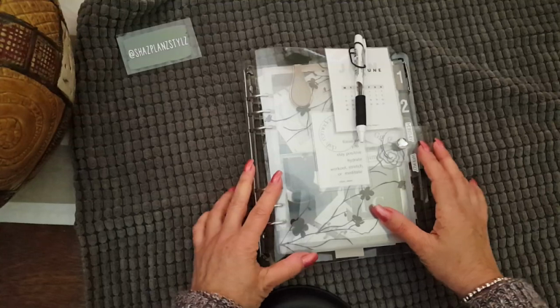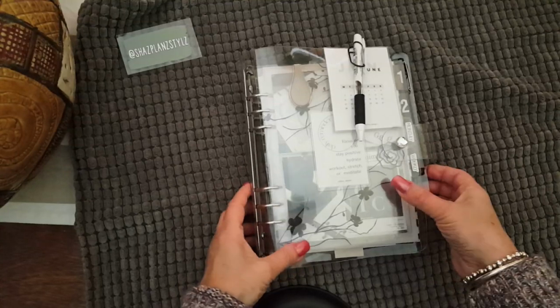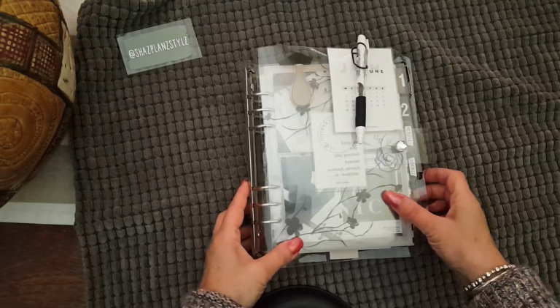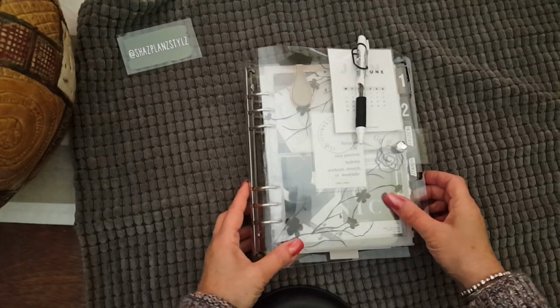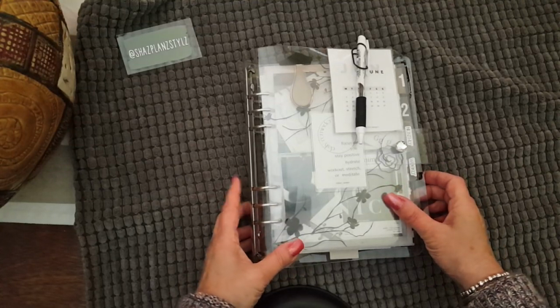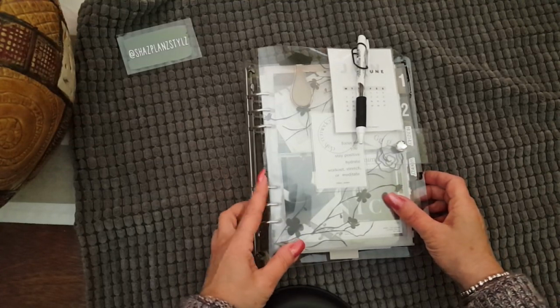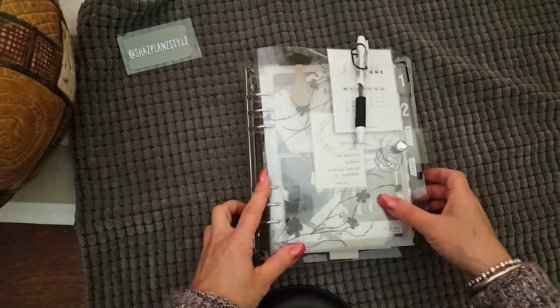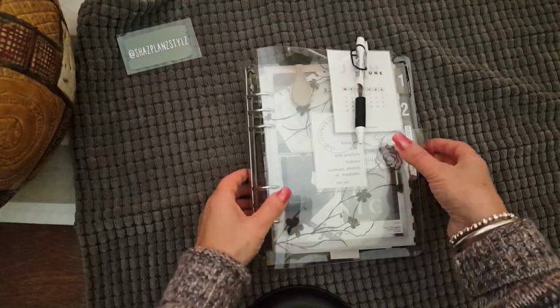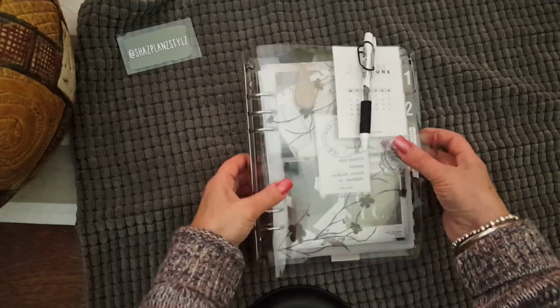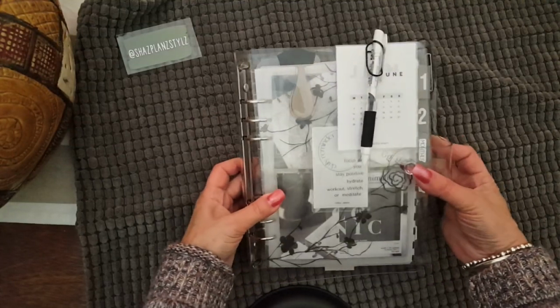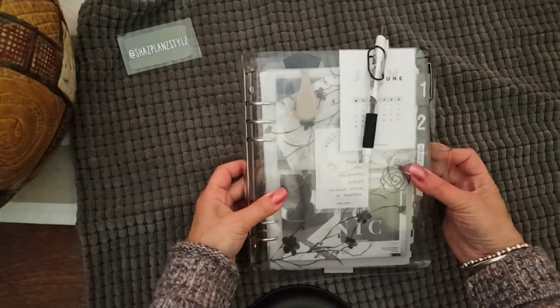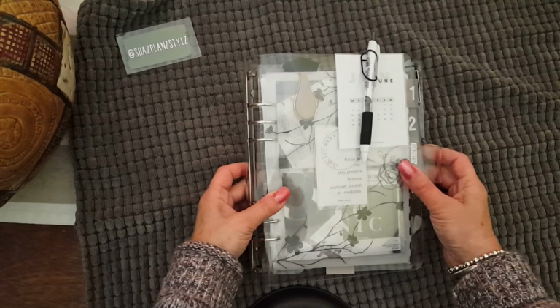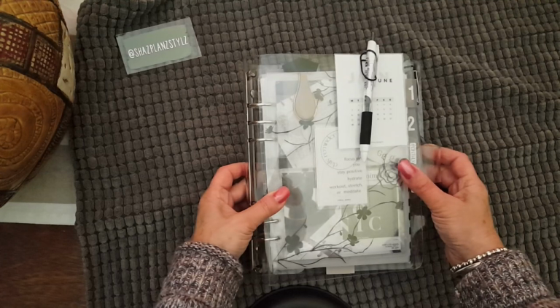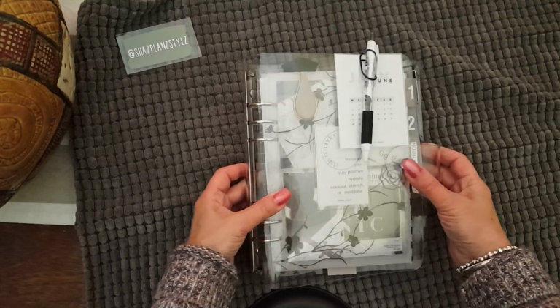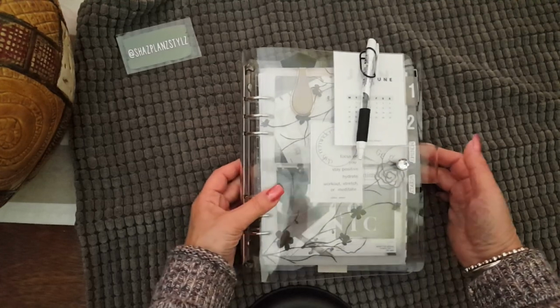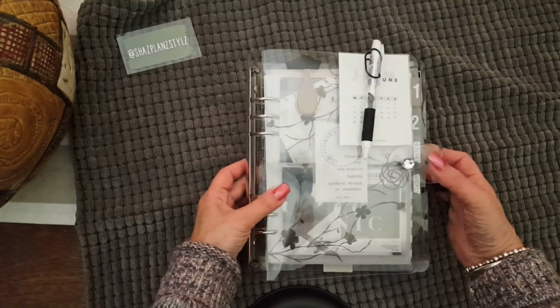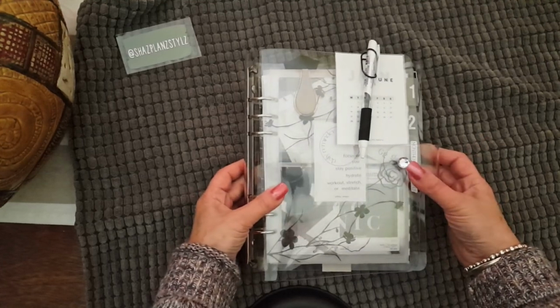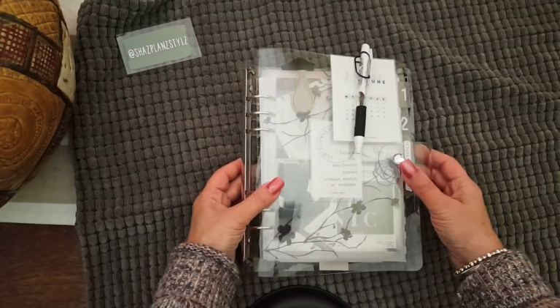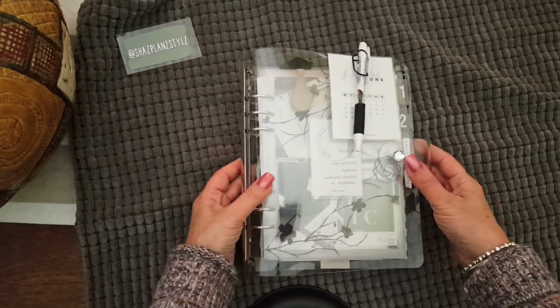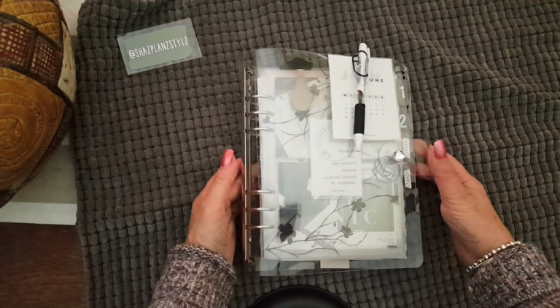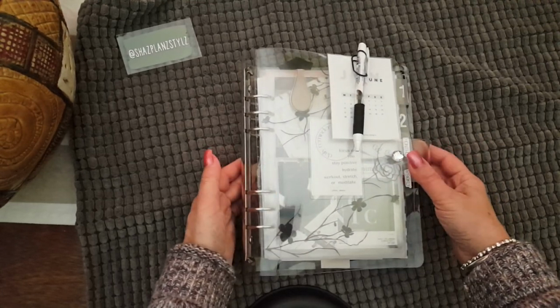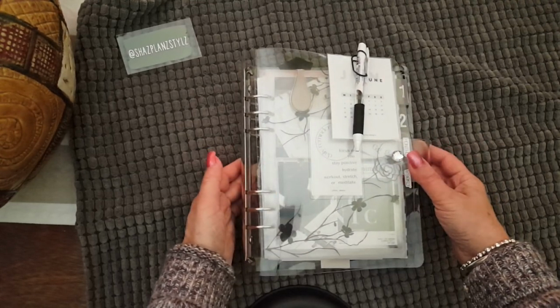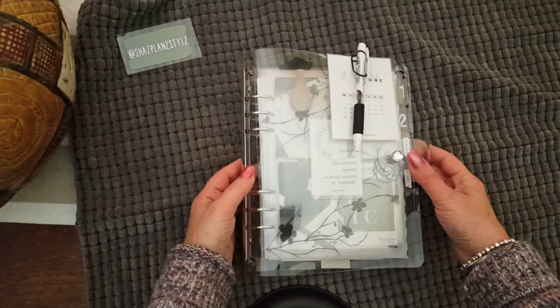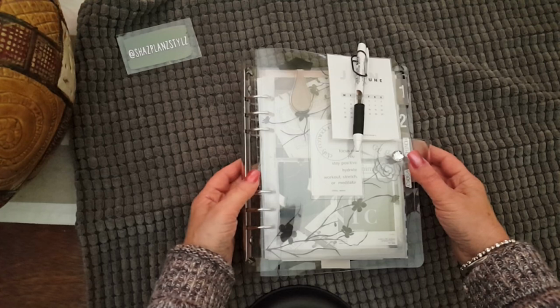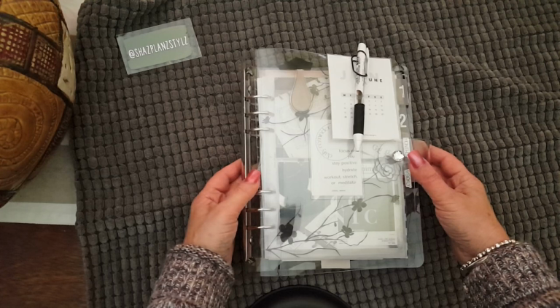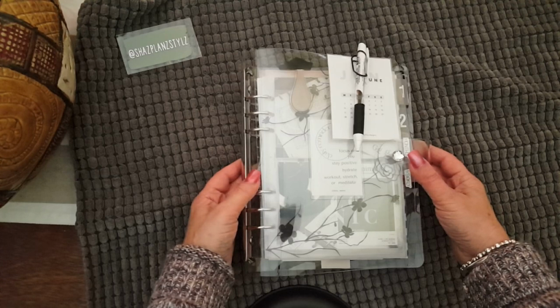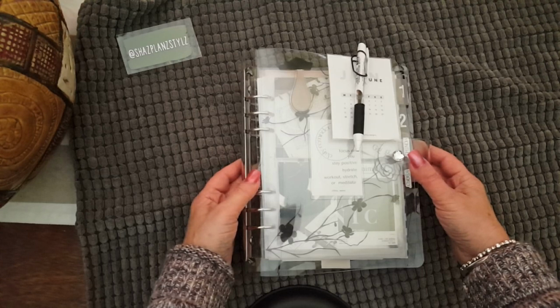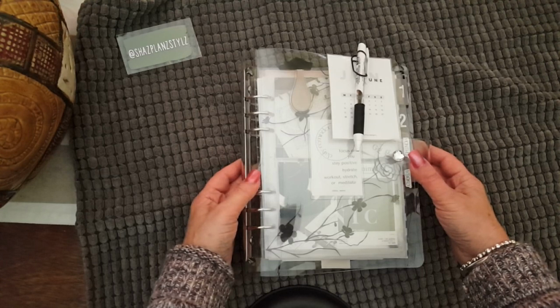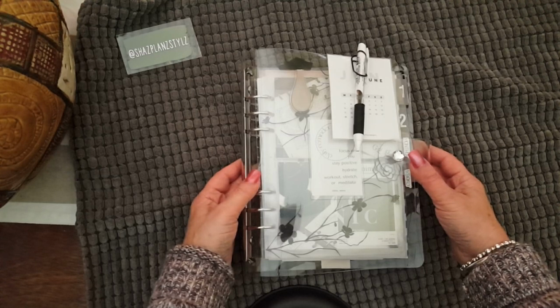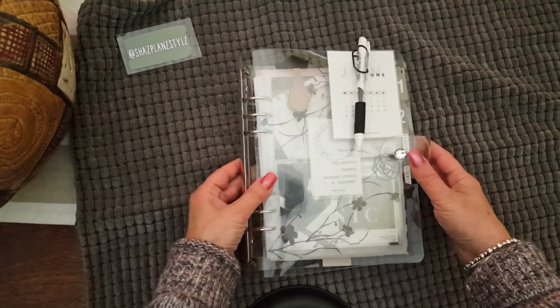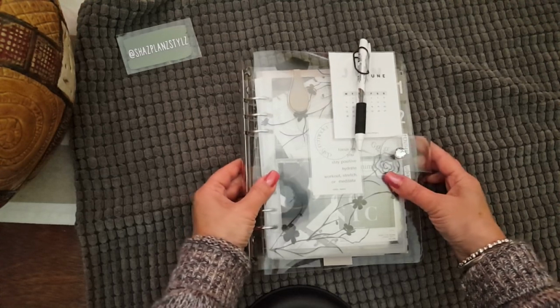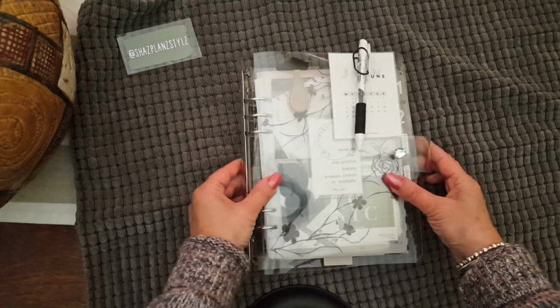Hi guys, it has been forever since I've done a flip through, so I thought I would film one today while I'm home. So currently I'm in my A5 Clarity Binder, which is what it's called, and it's from docubook.com.